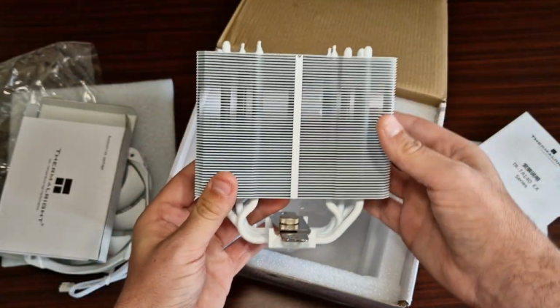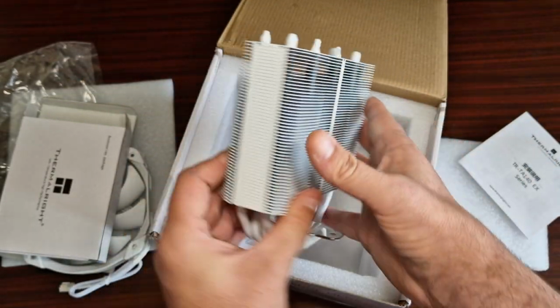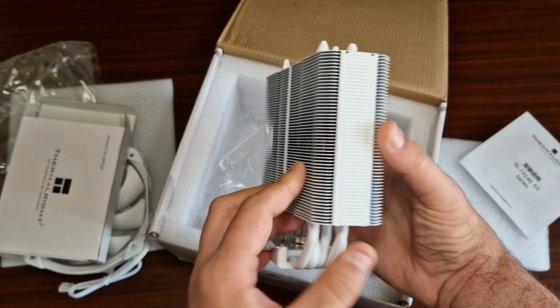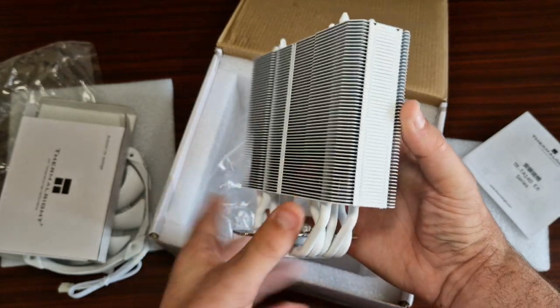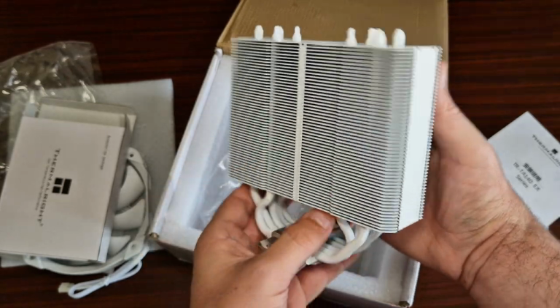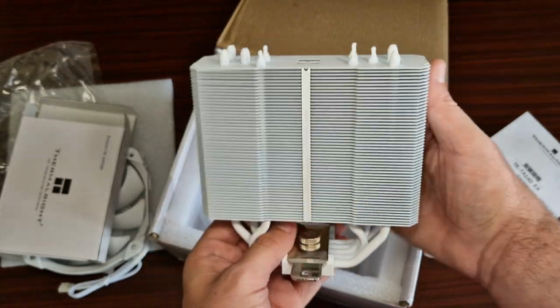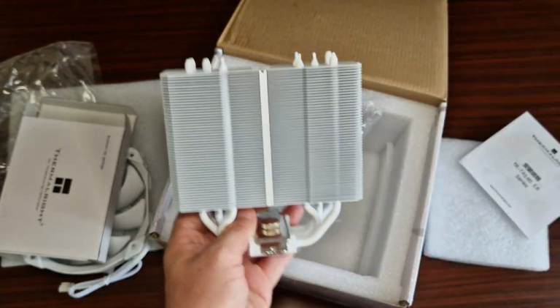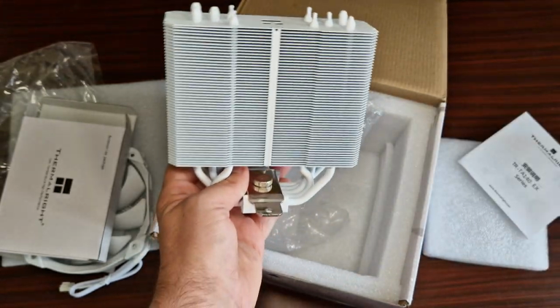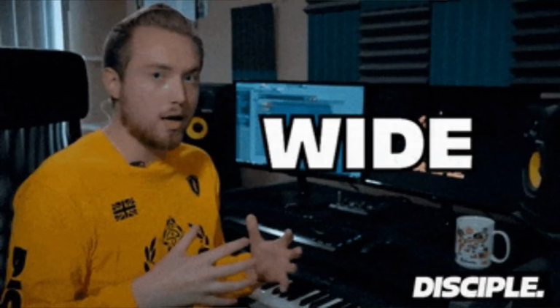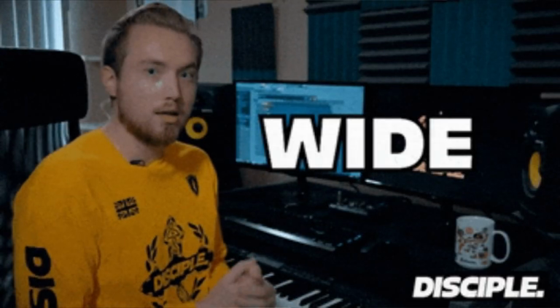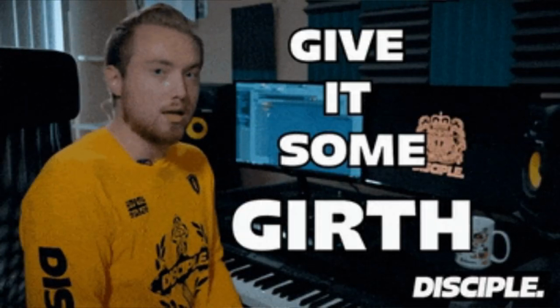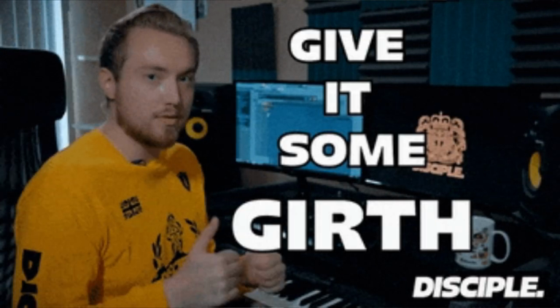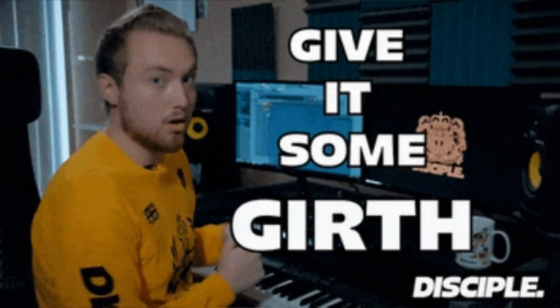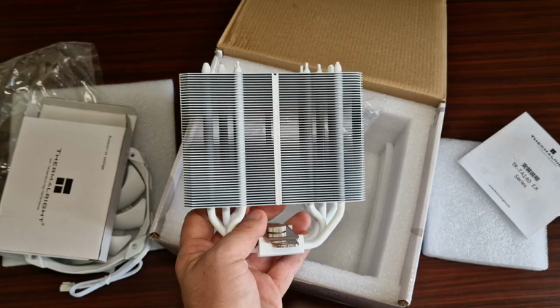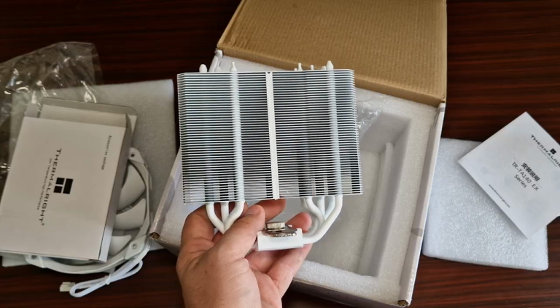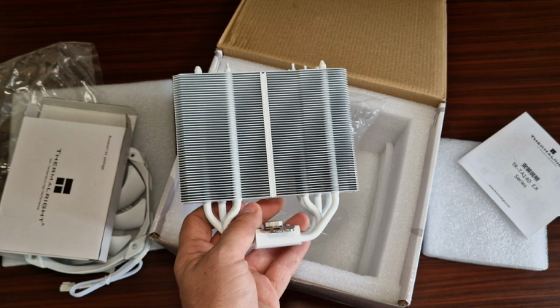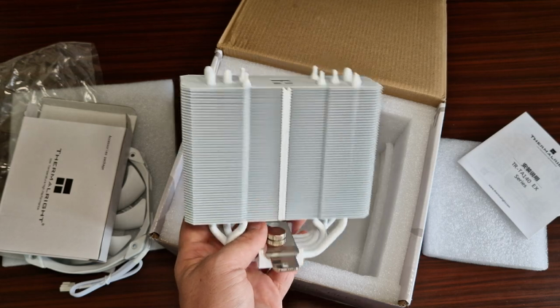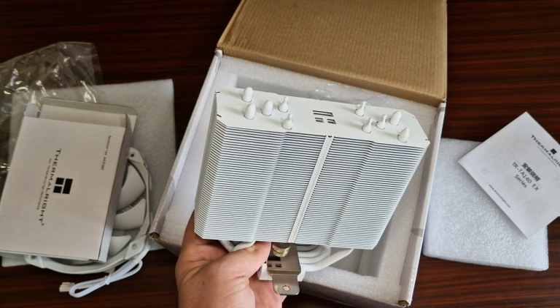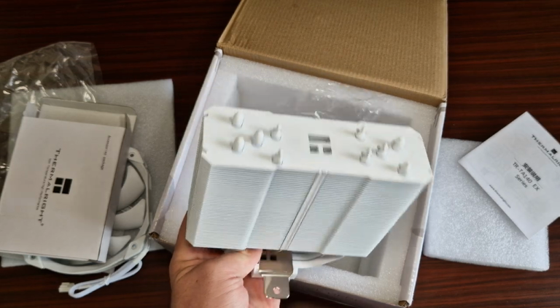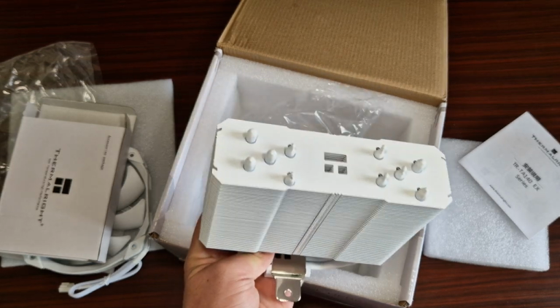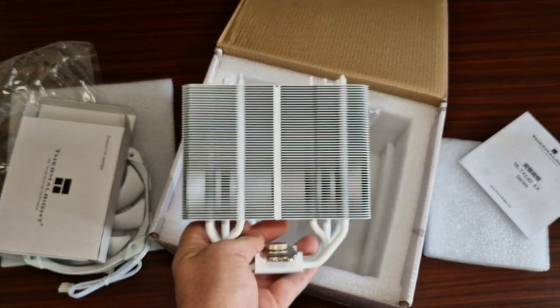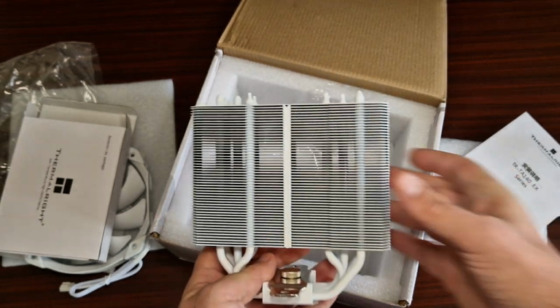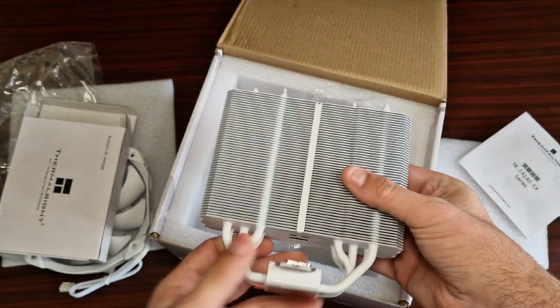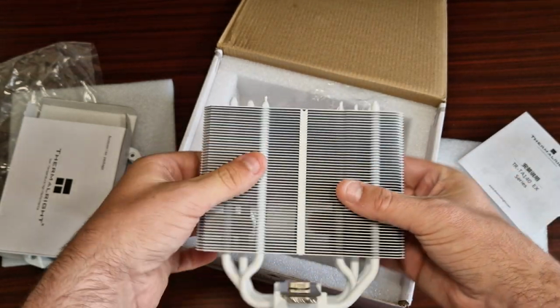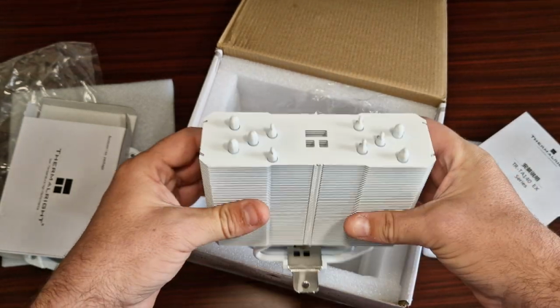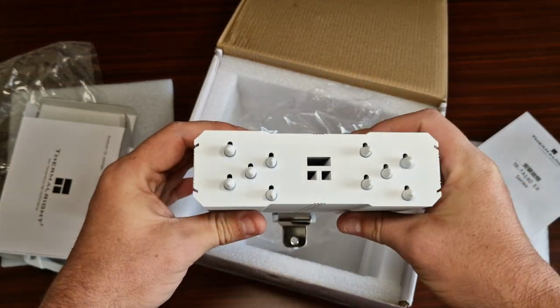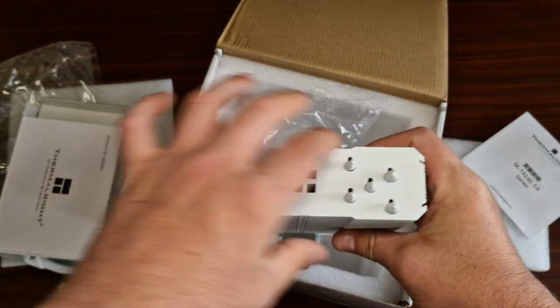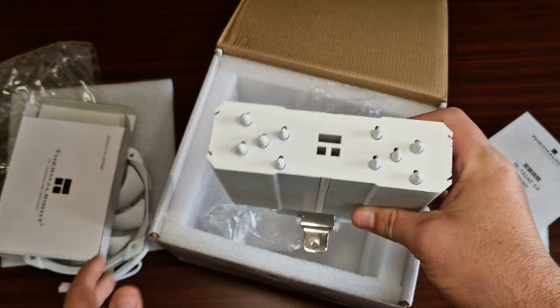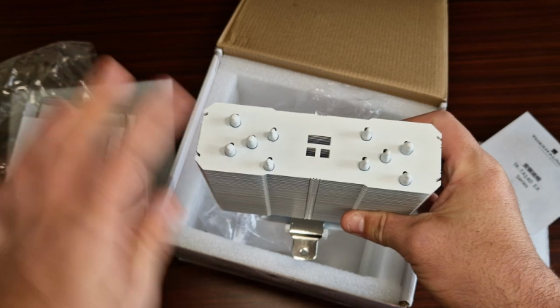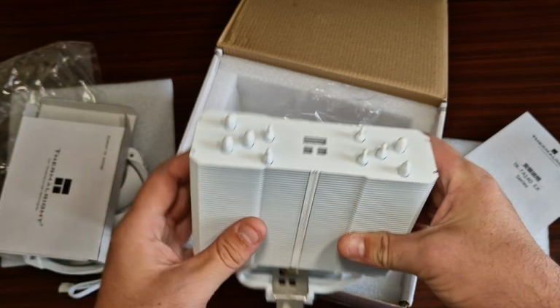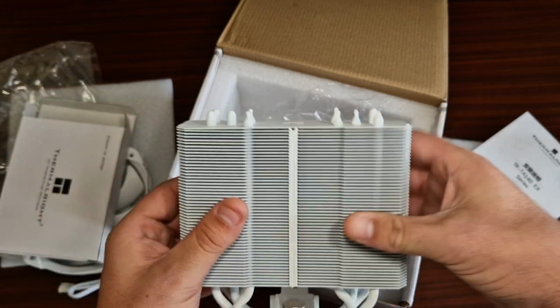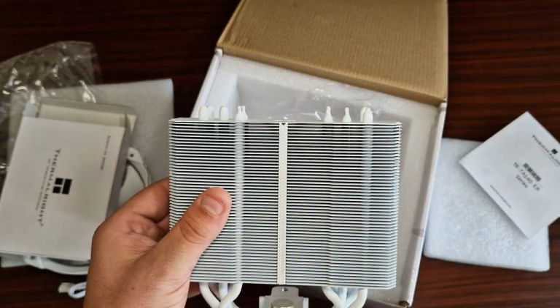More than anything, it's got width more than anything, as you can see. It's width-sized. Let's get this fan on and we will see what it looks like.